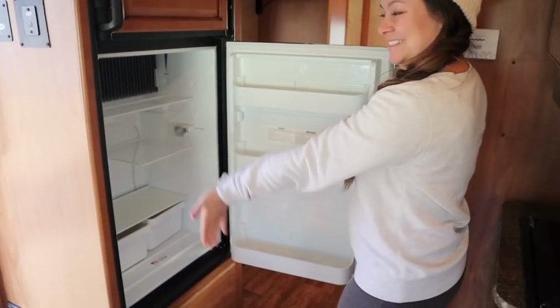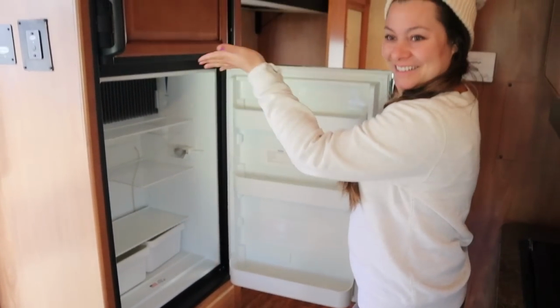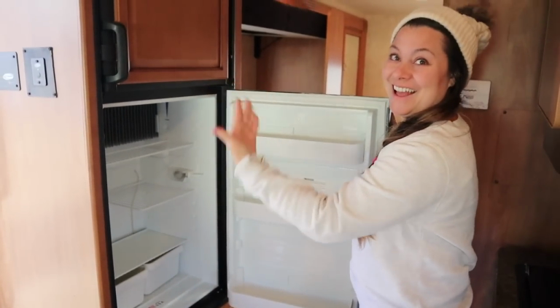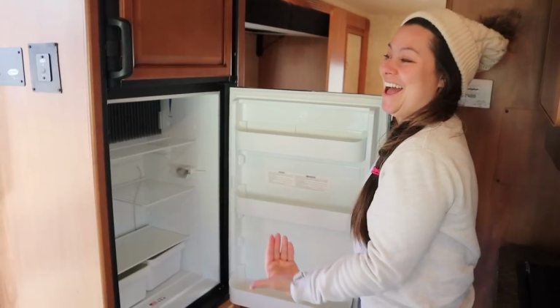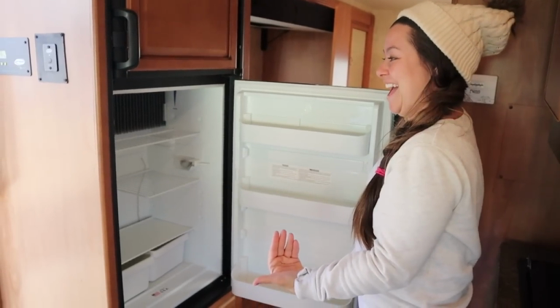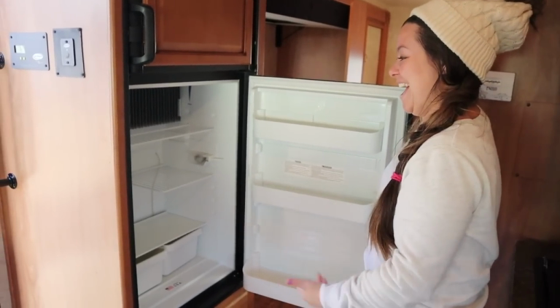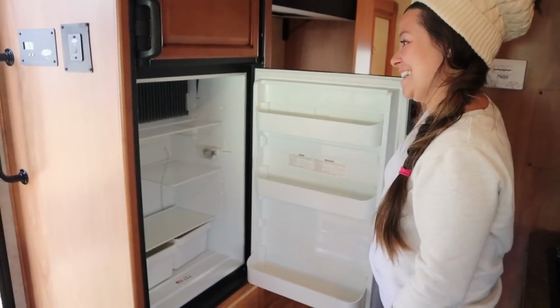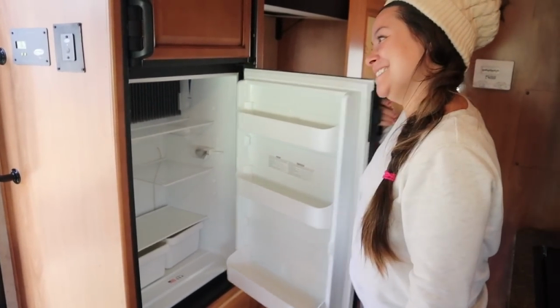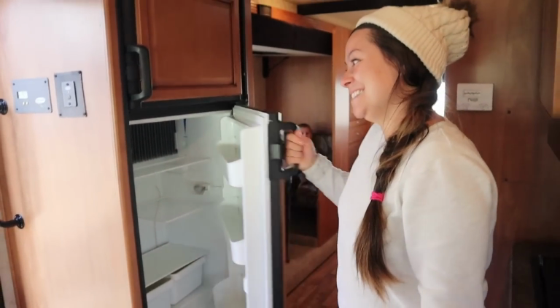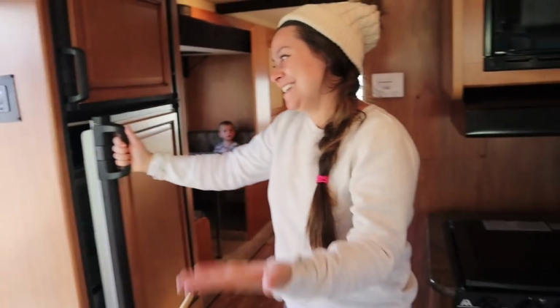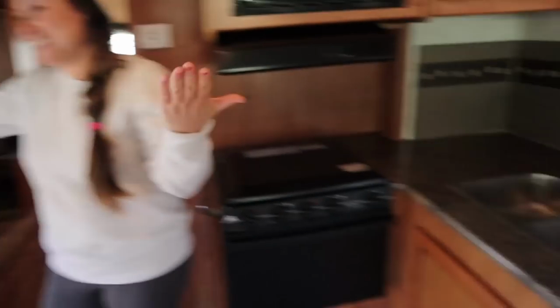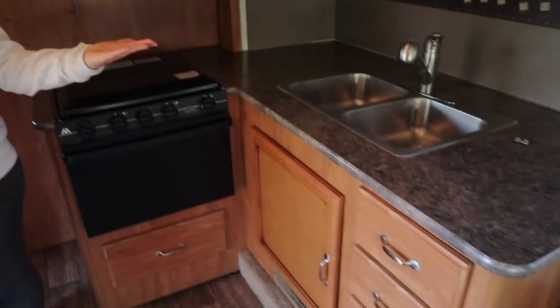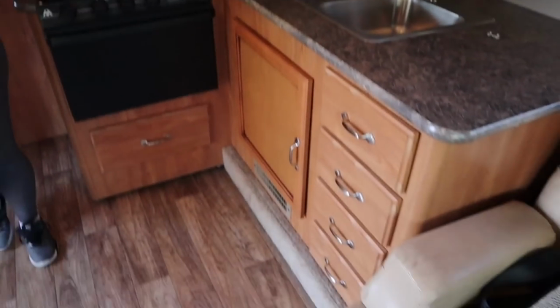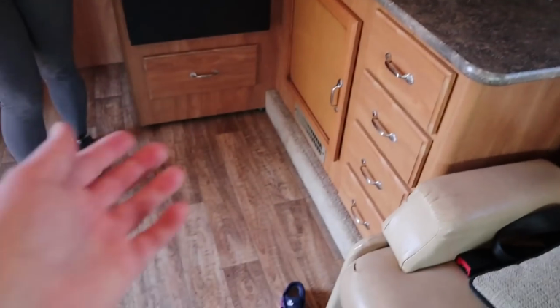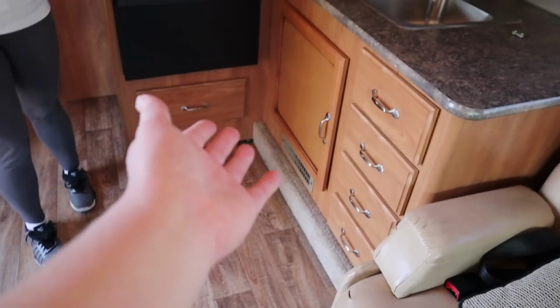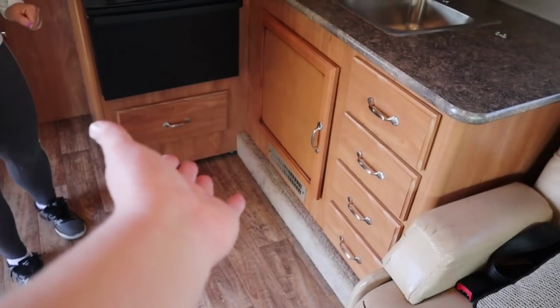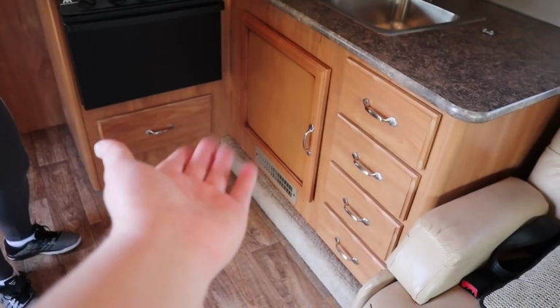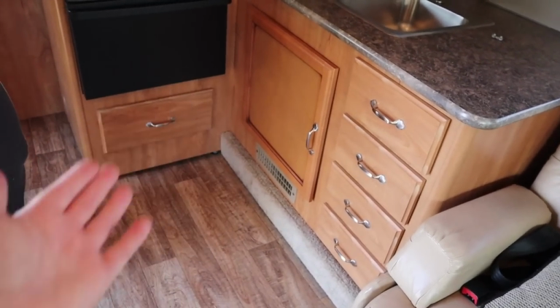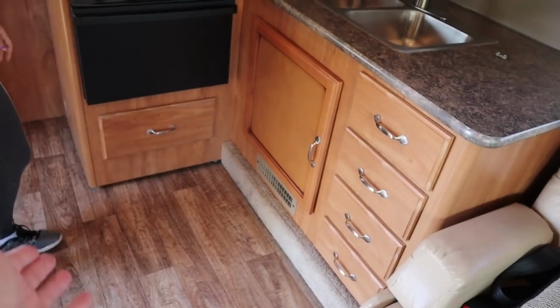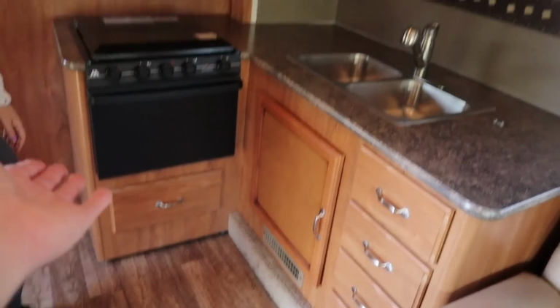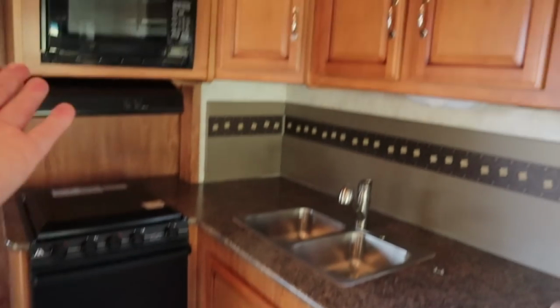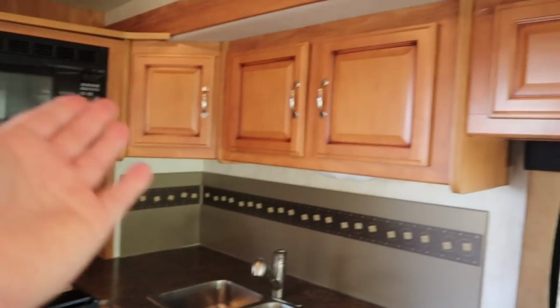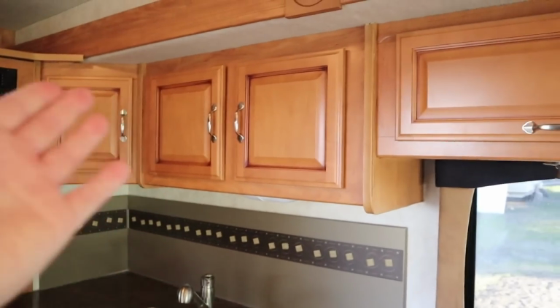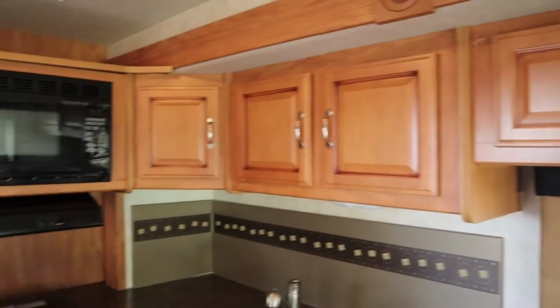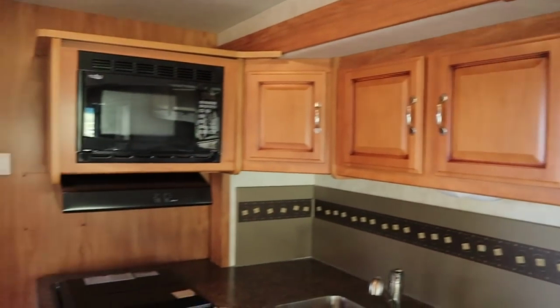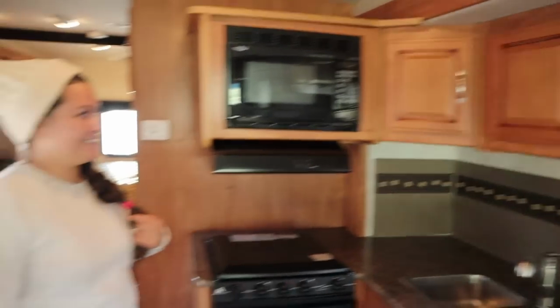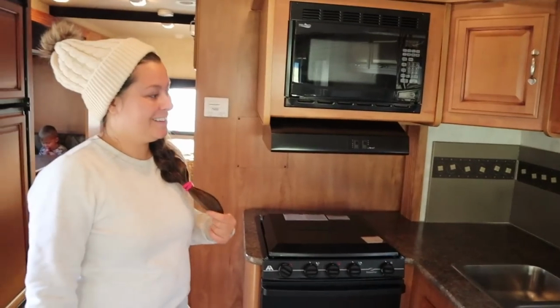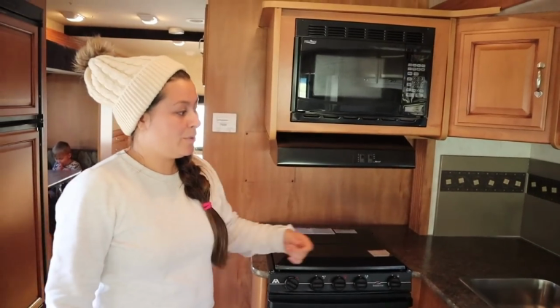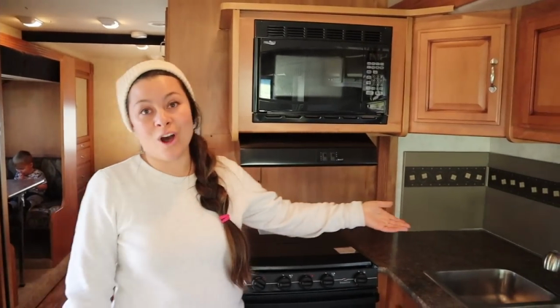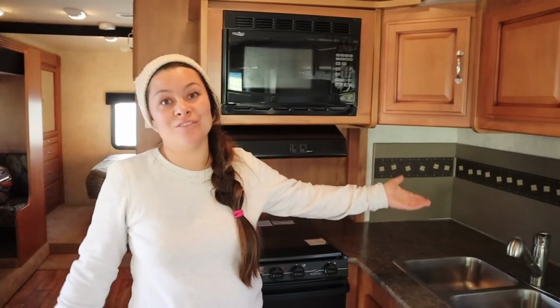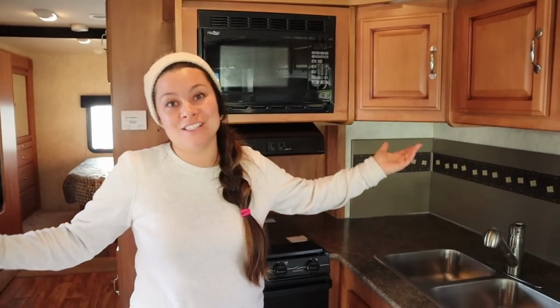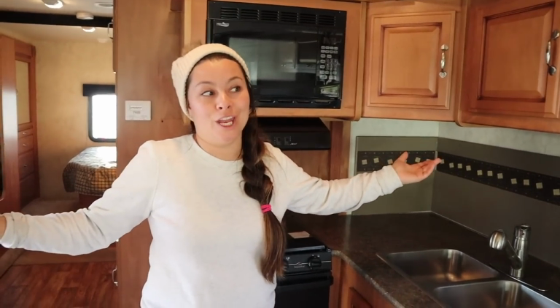That's tiny. We've got some cabinets — this is like our pantry and cupboard. That's it. We have water. That's all we need.